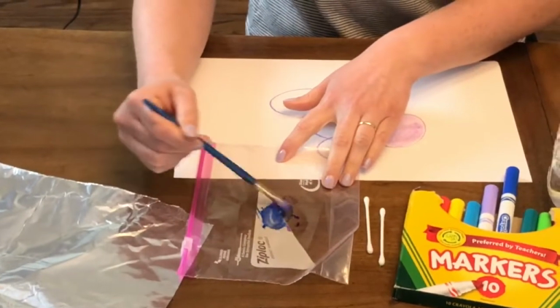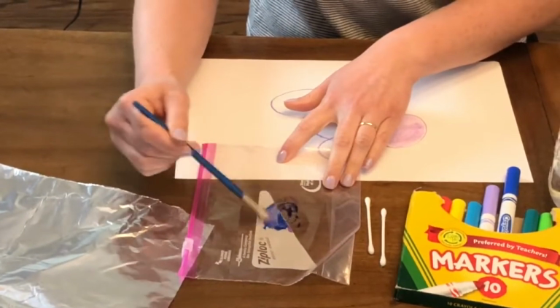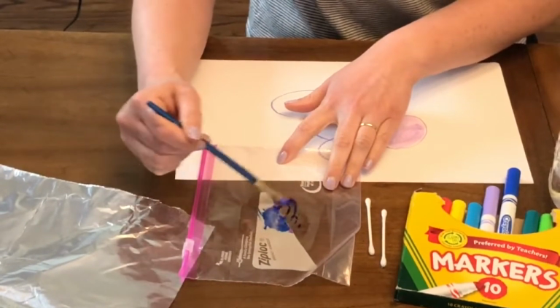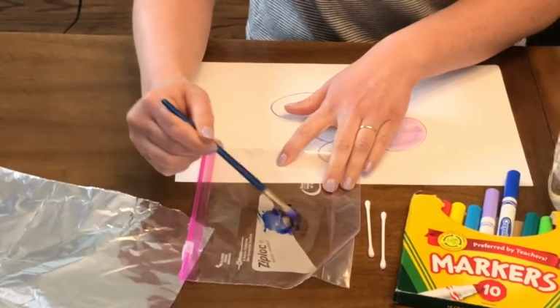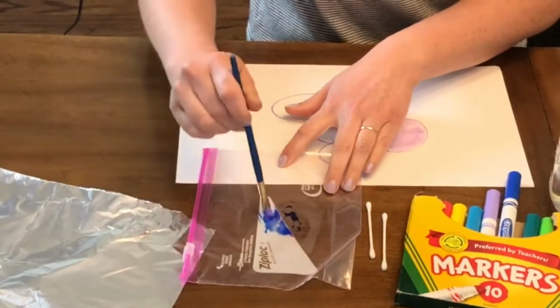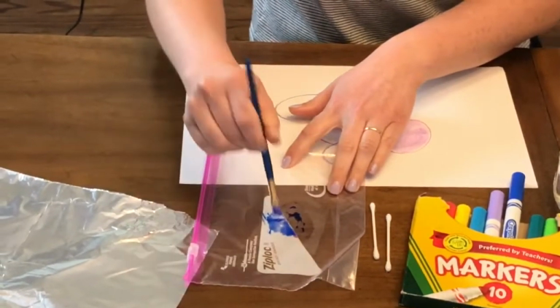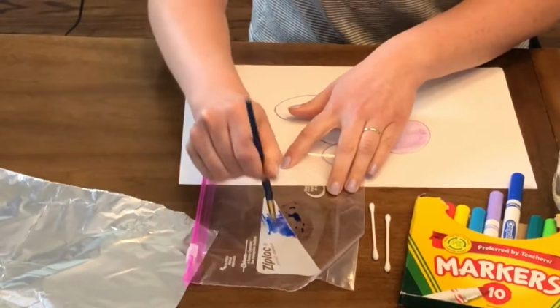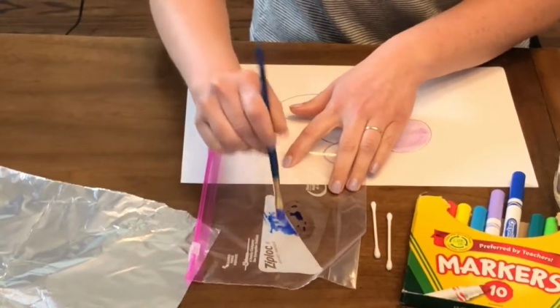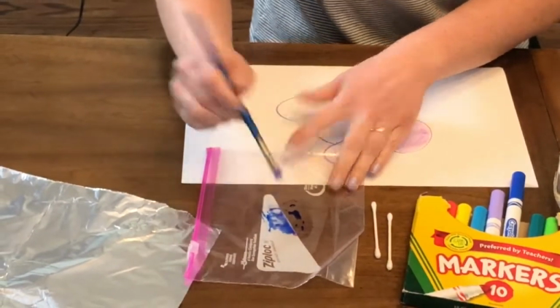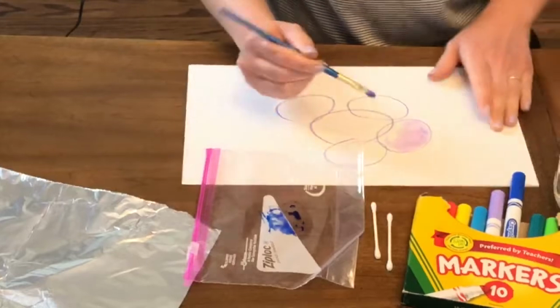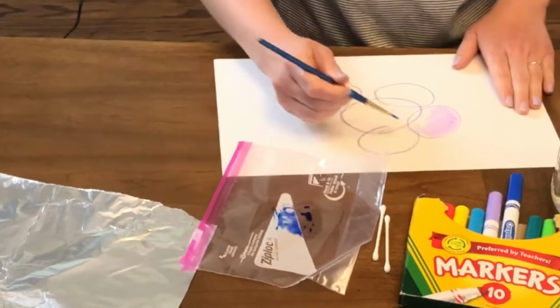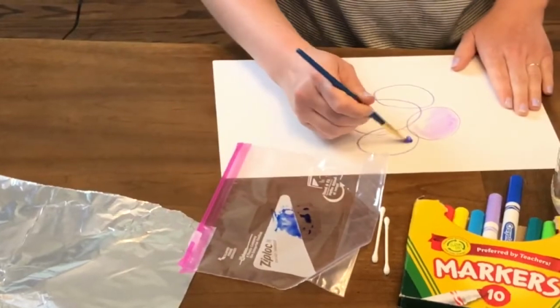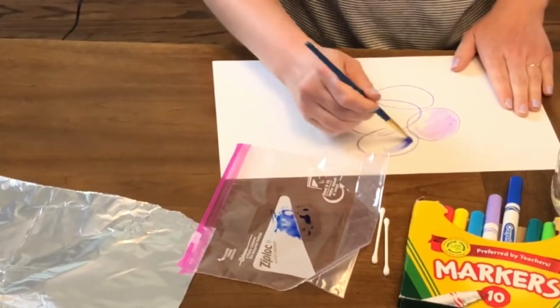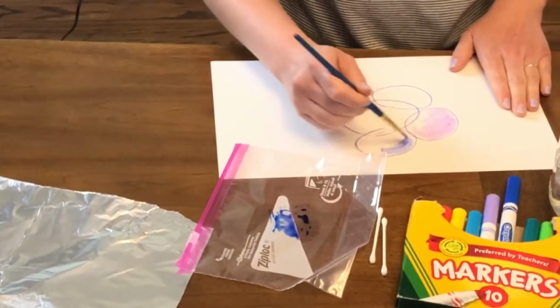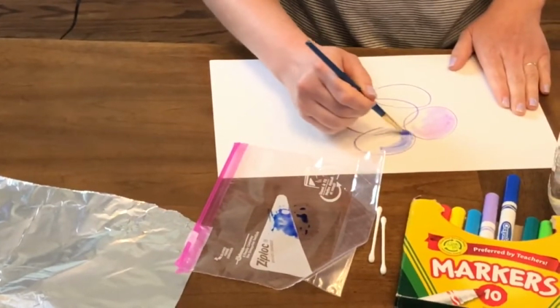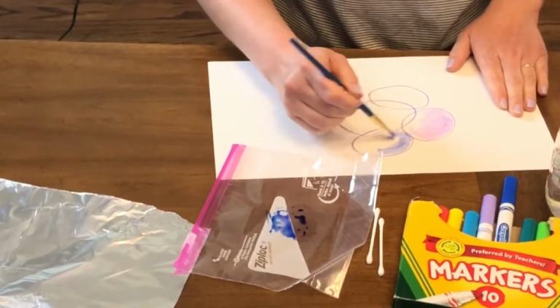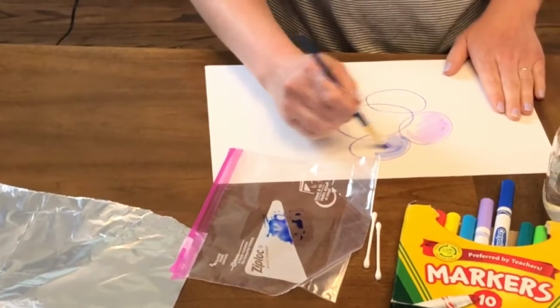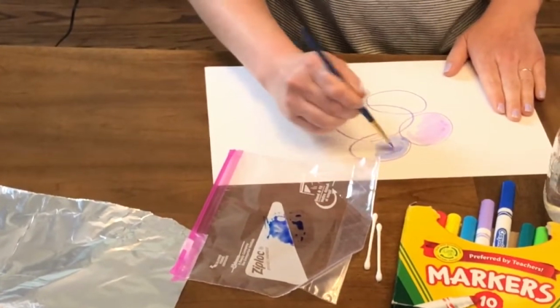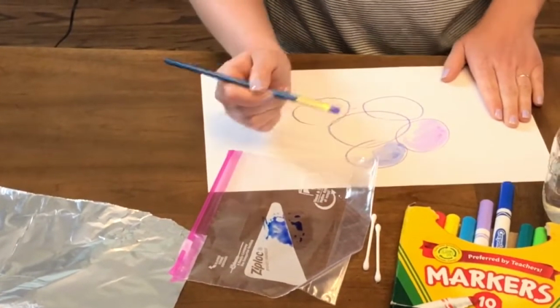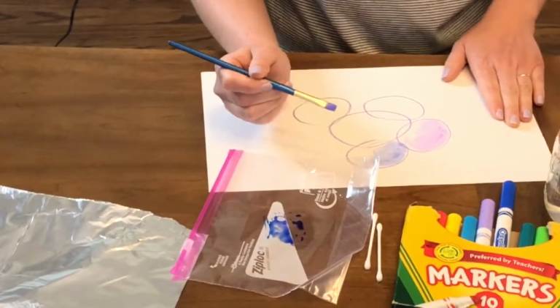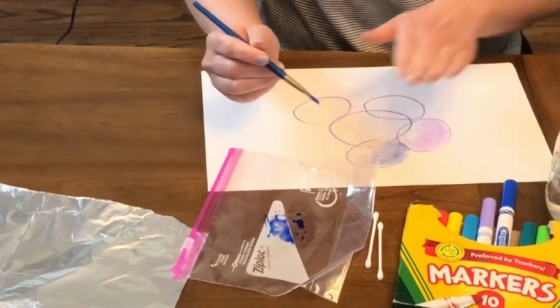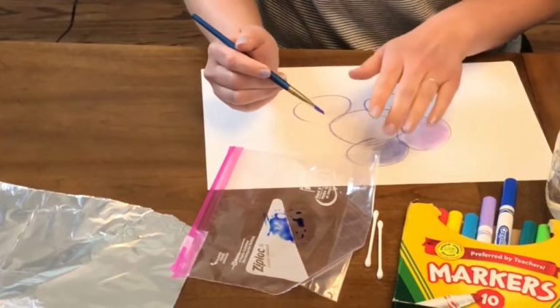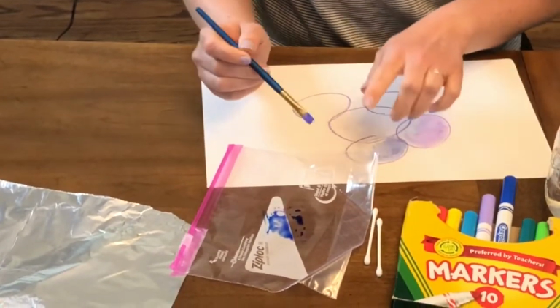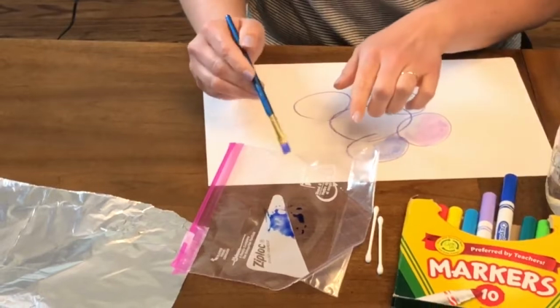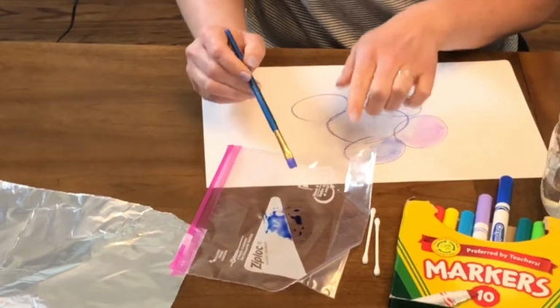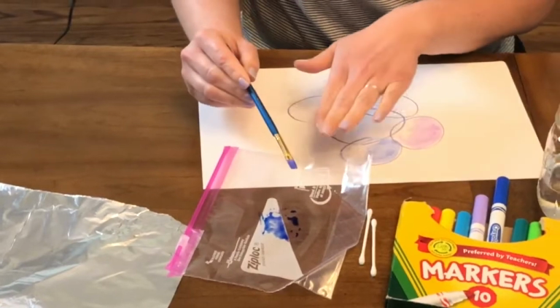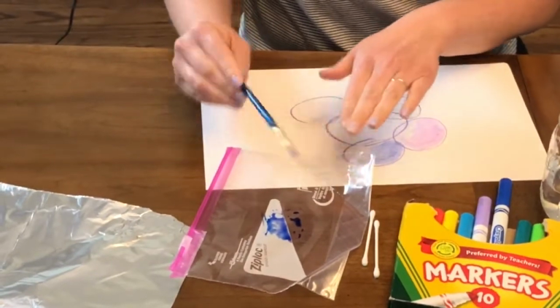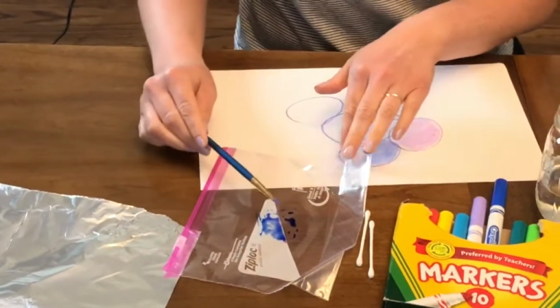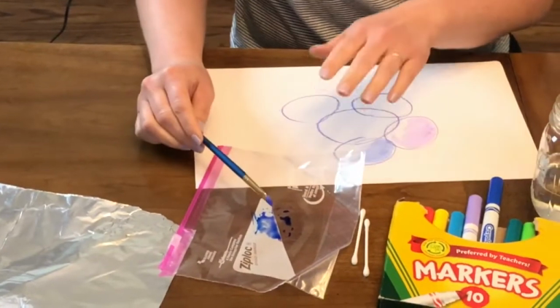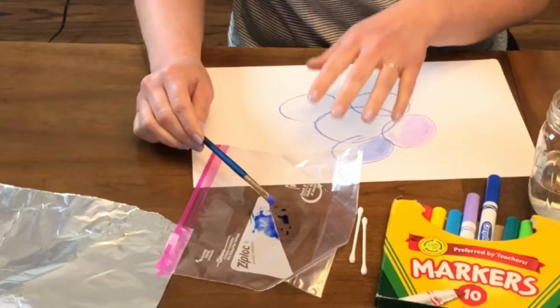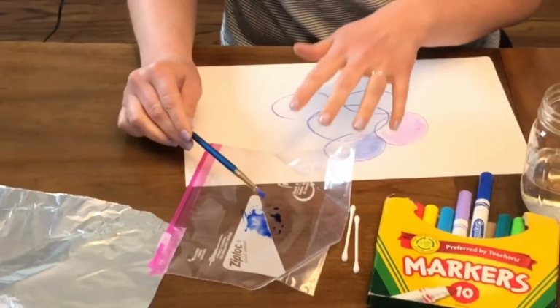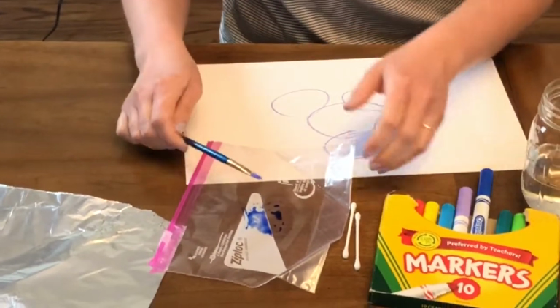Ooh, that's making like a nice peacock color there. And then come back and paint some more. So that is one technique that you can do to make watercolor paints for yourself.